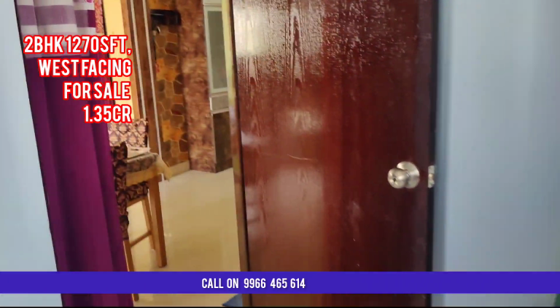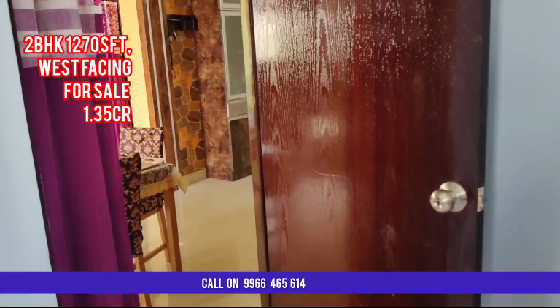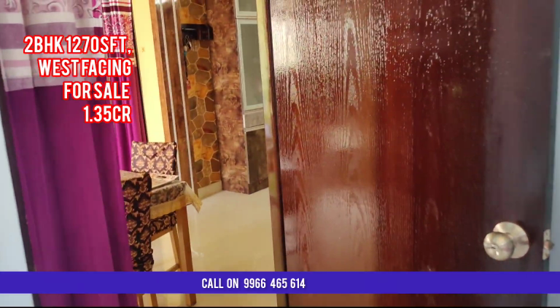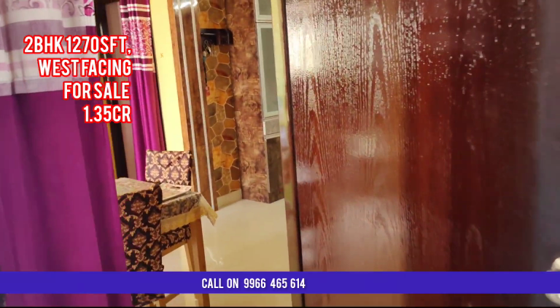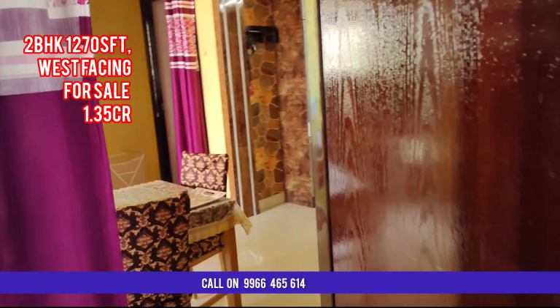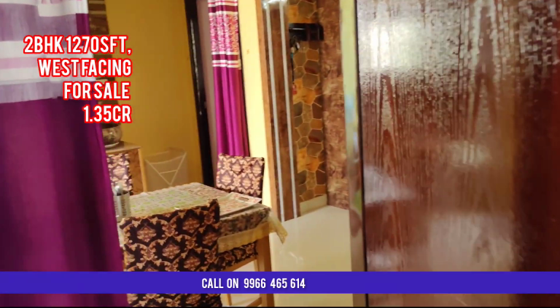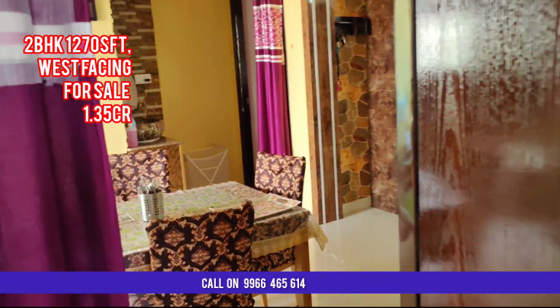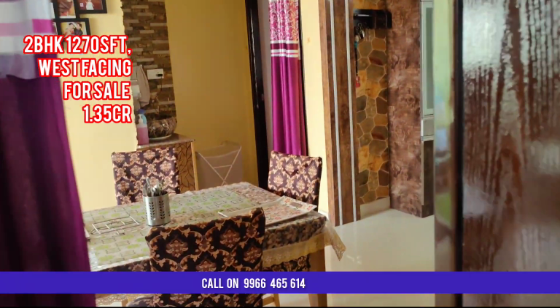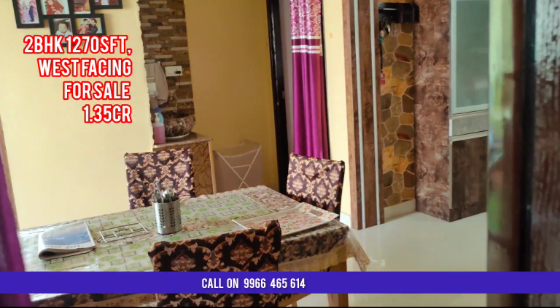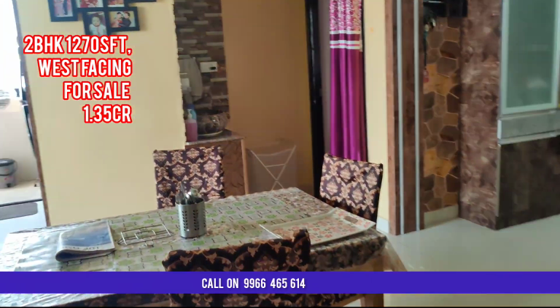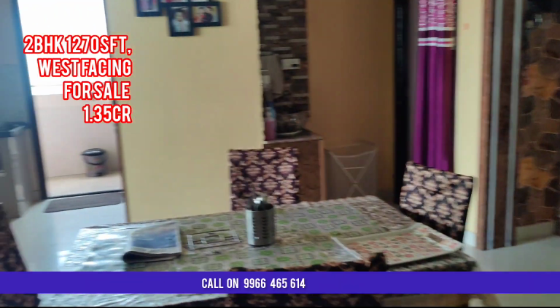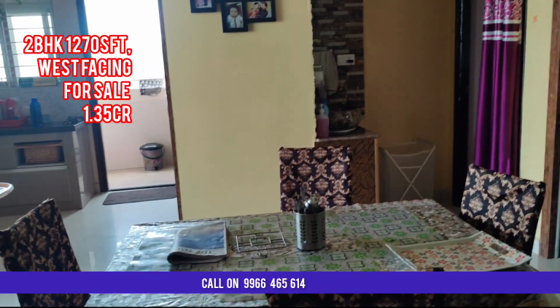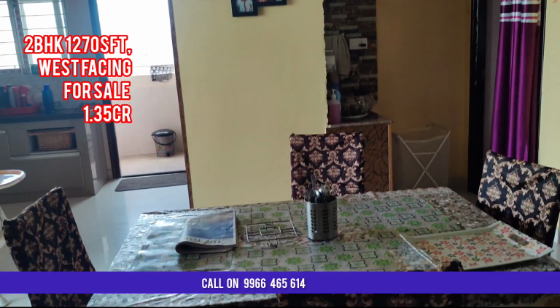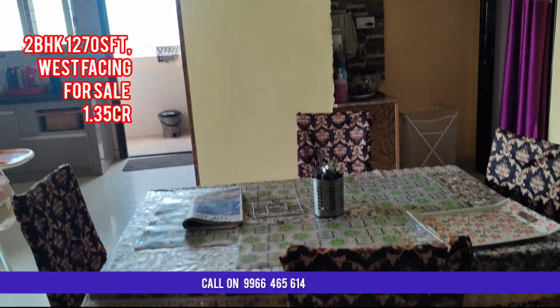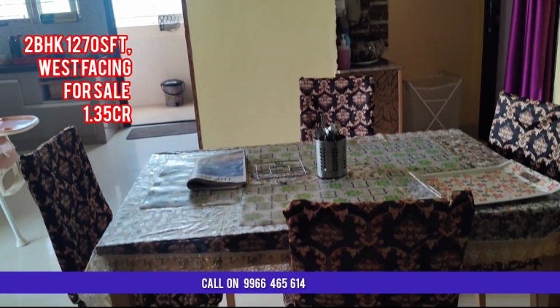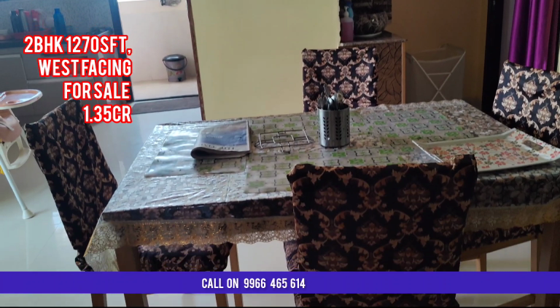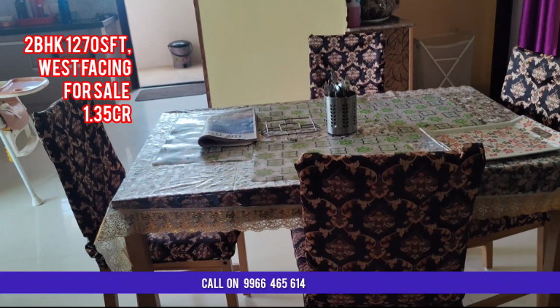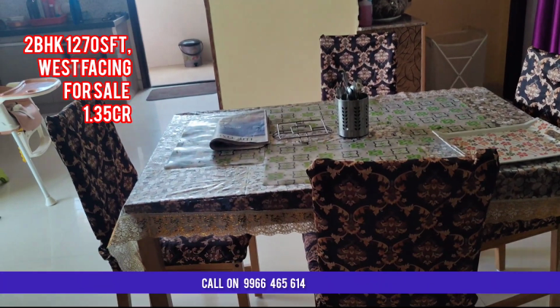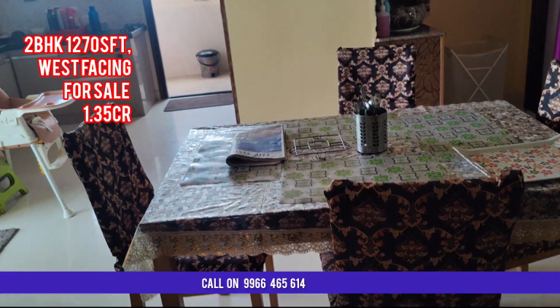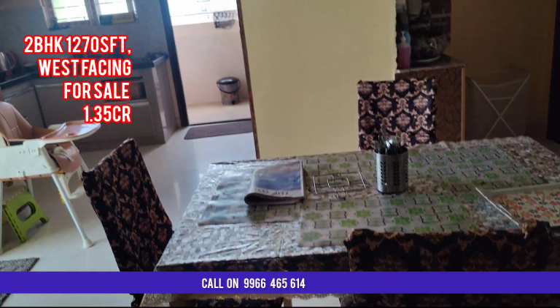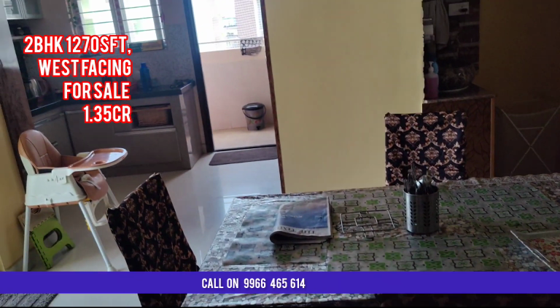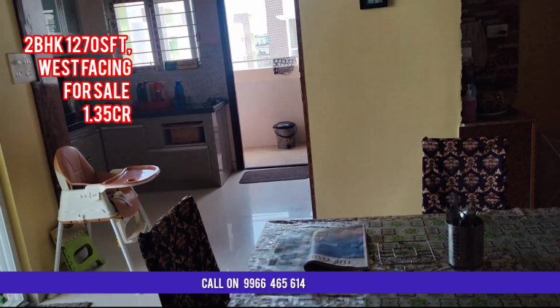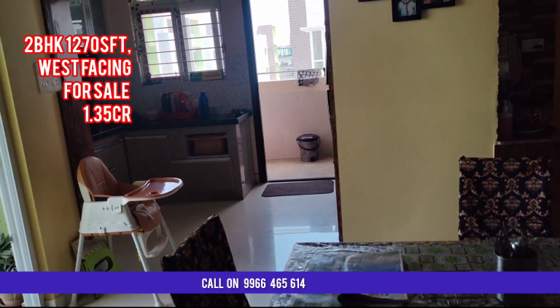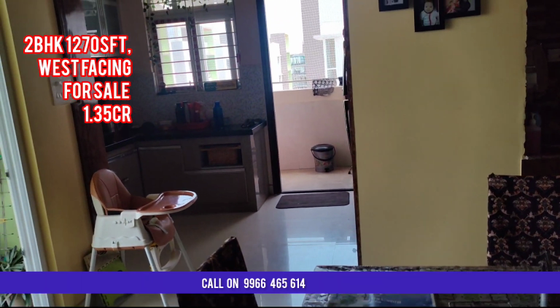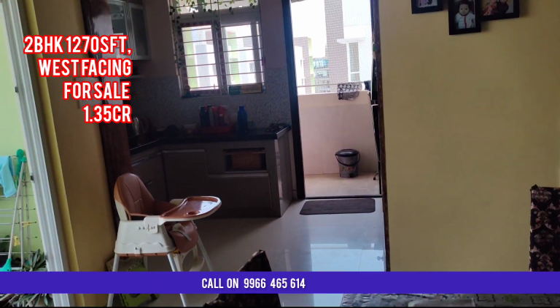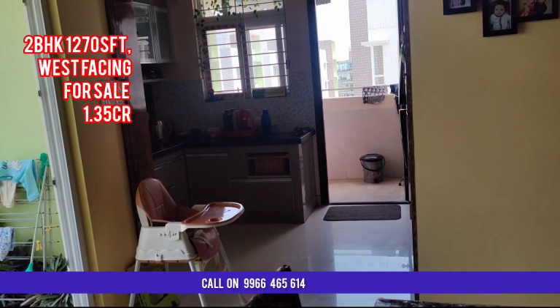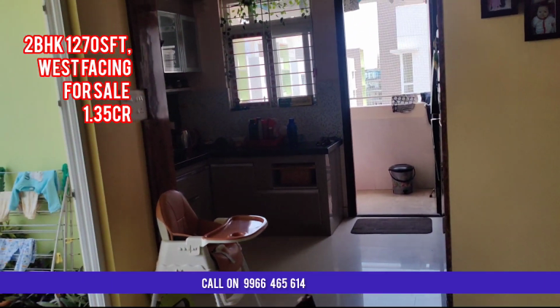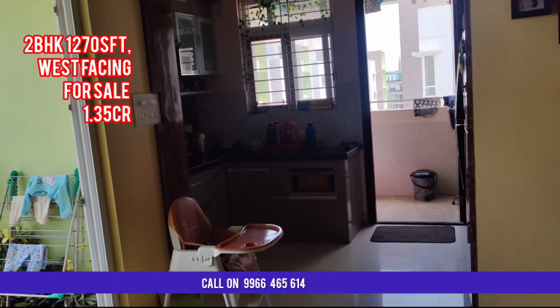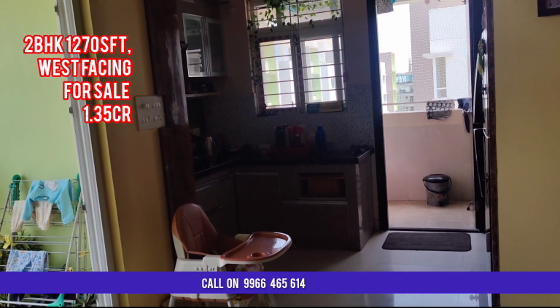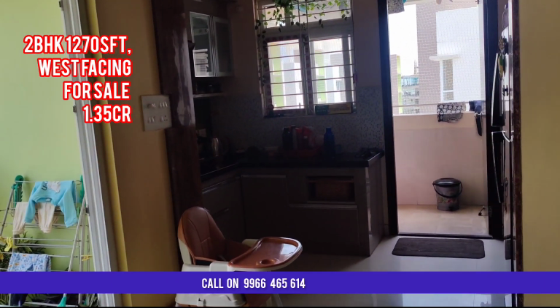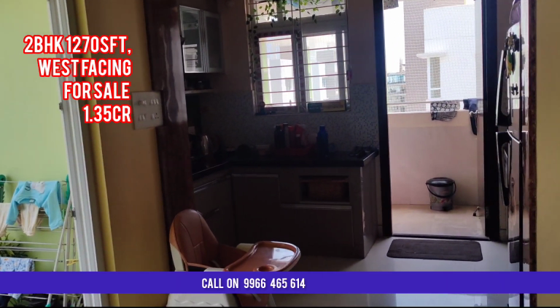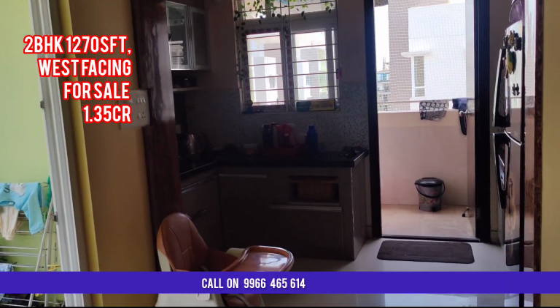In this bedroom, full wall cupboards are there. This is the dining area, and near the dining area there is a washbasin also.